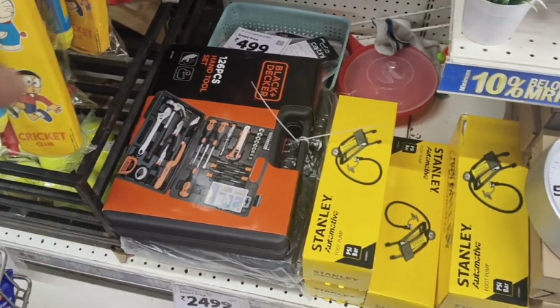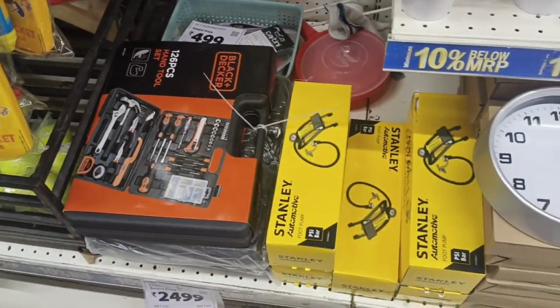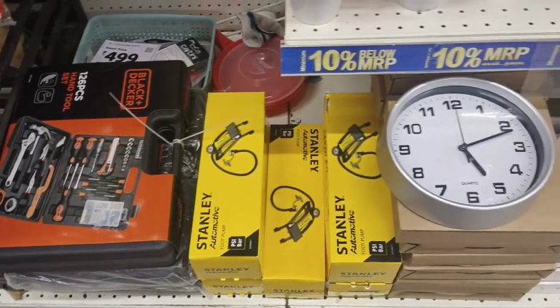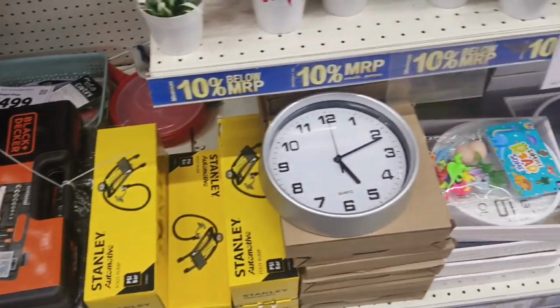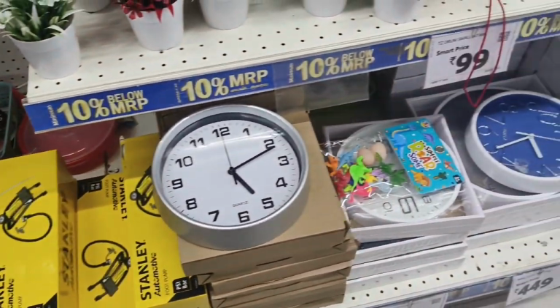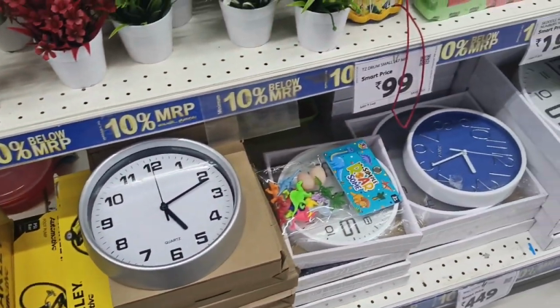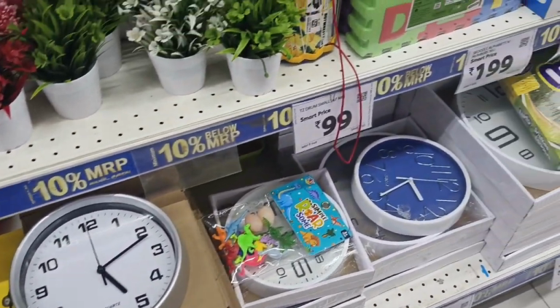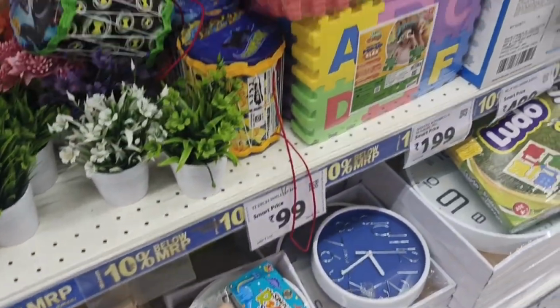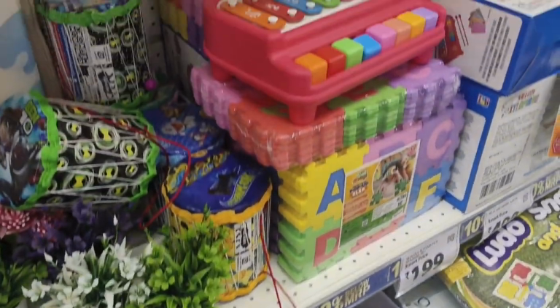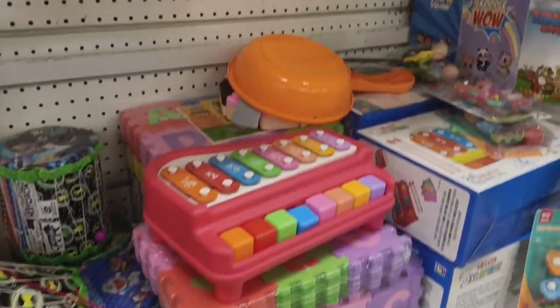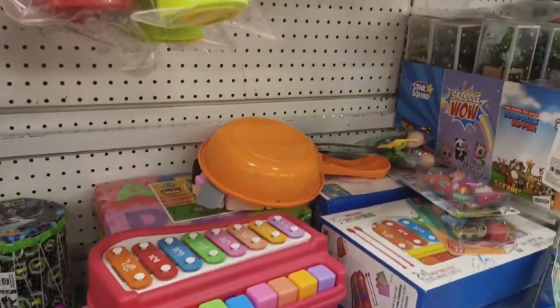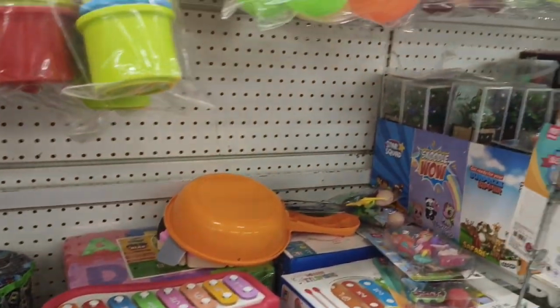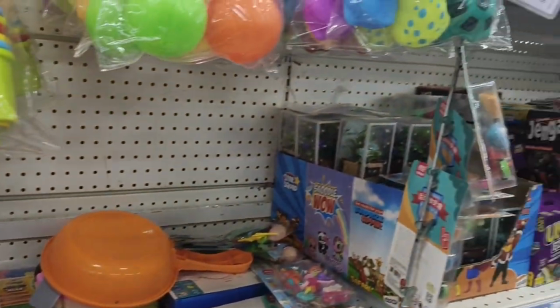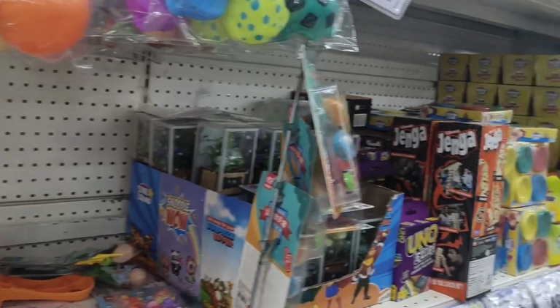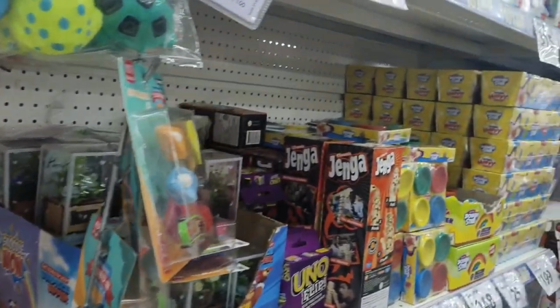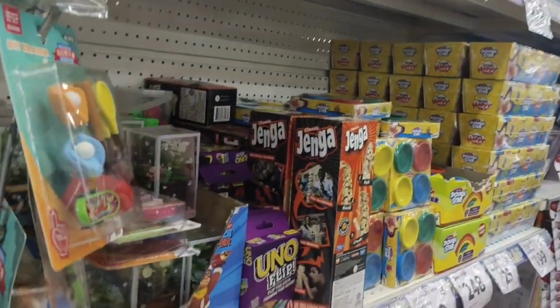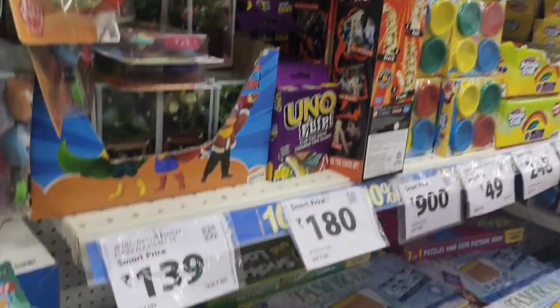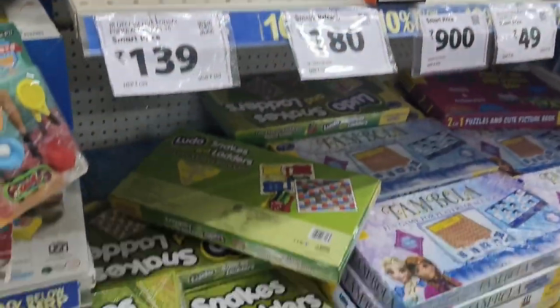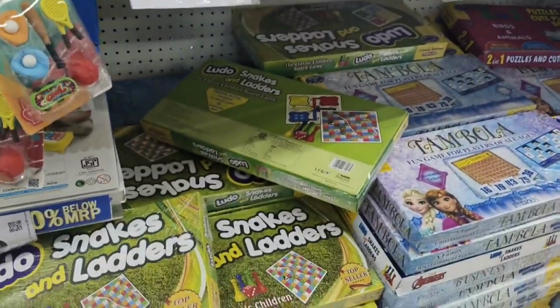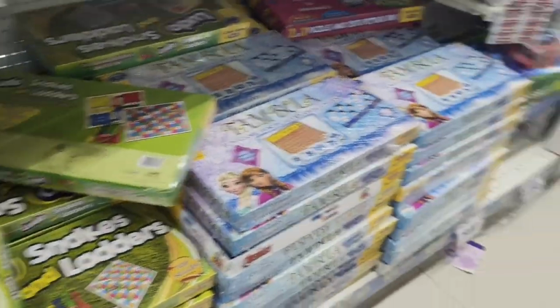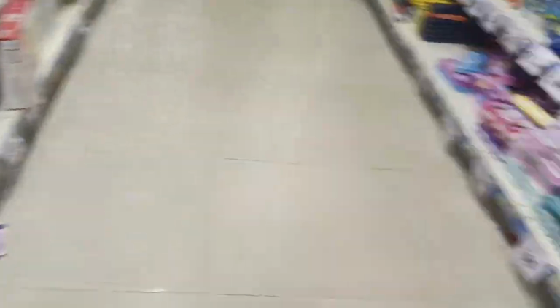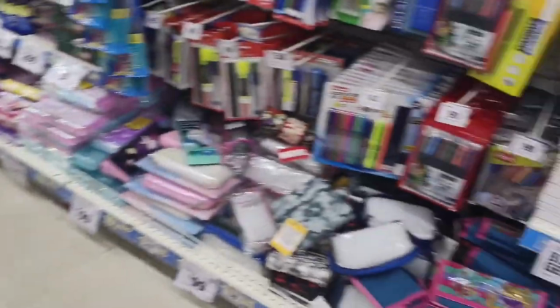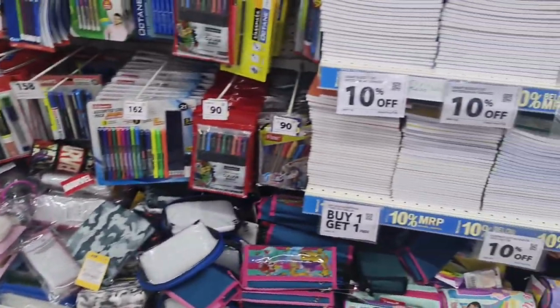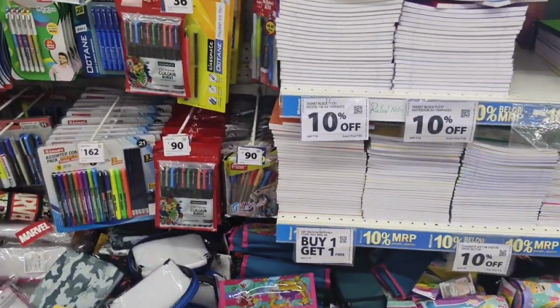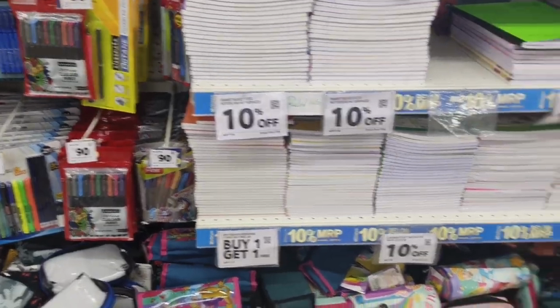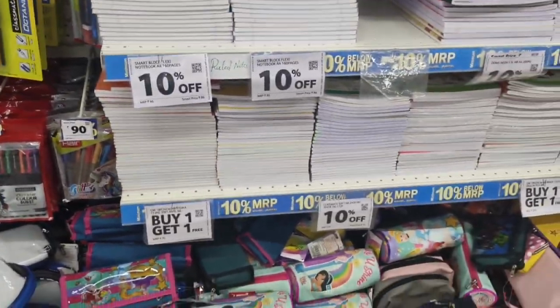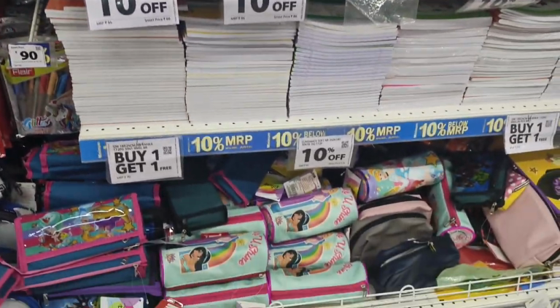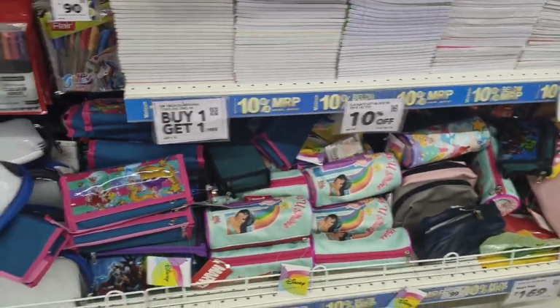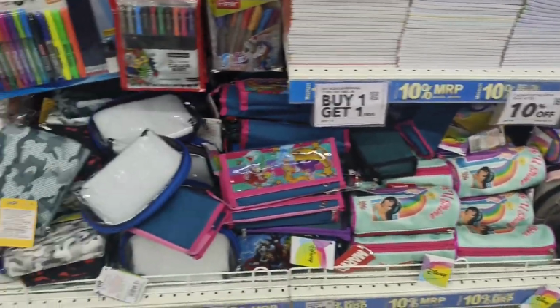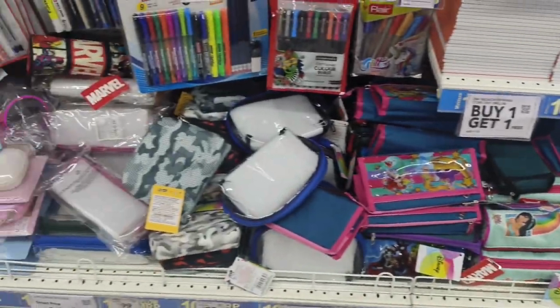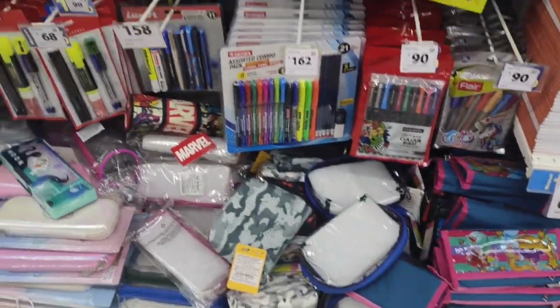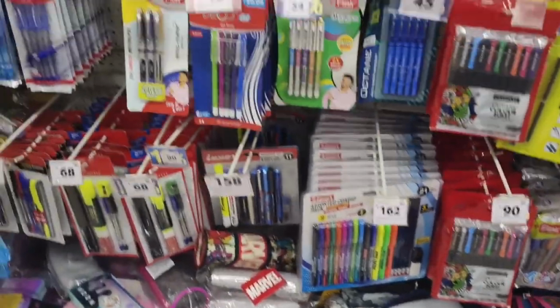We are going to make some toys and erasers. I have a lot of erasers and sharpeners. I mostly have a lot of stationery.